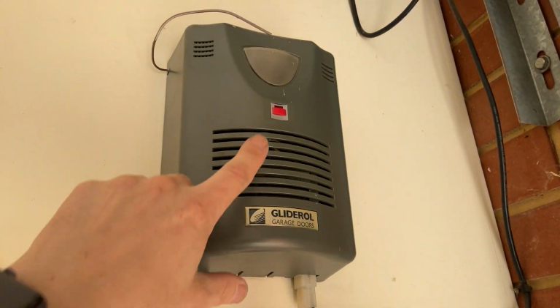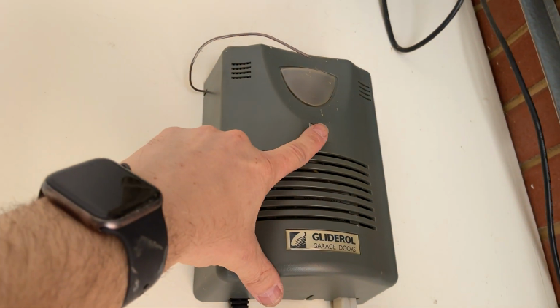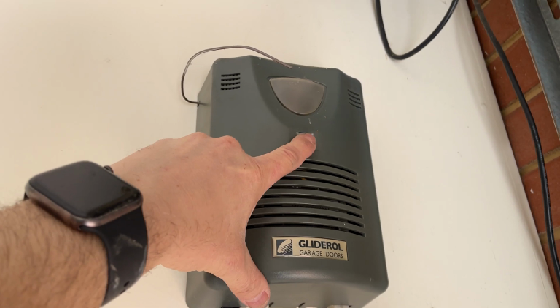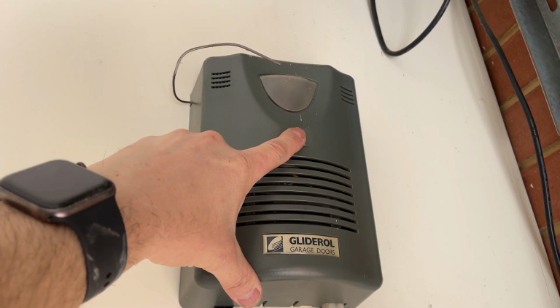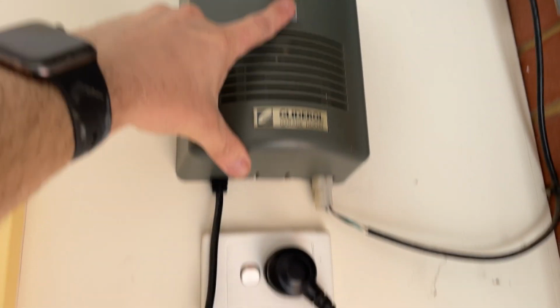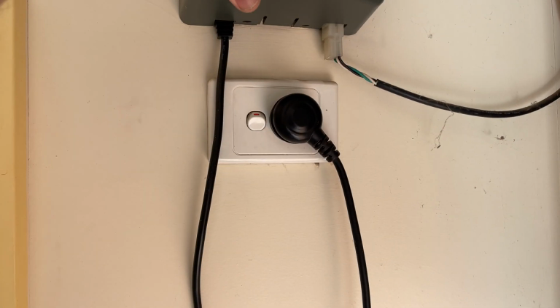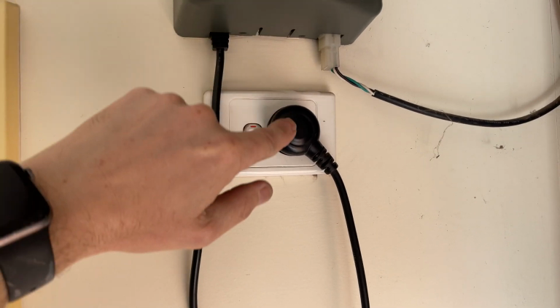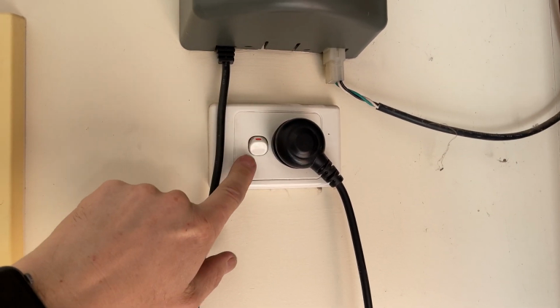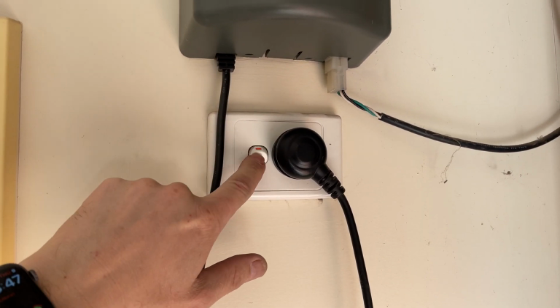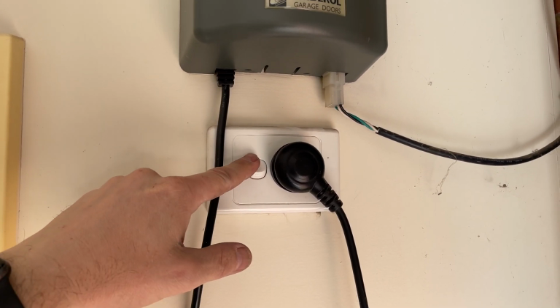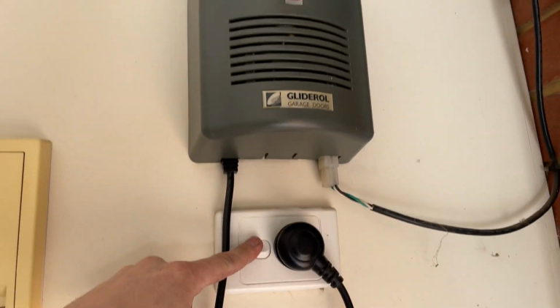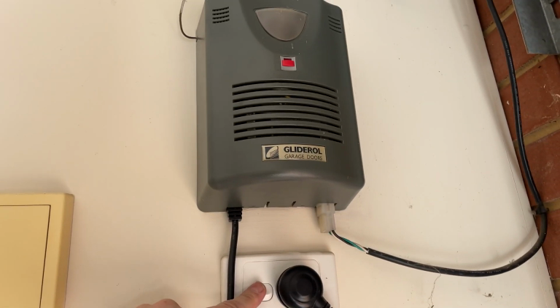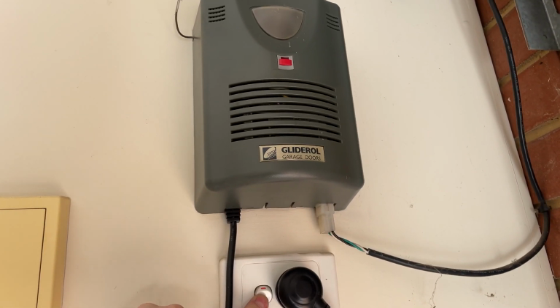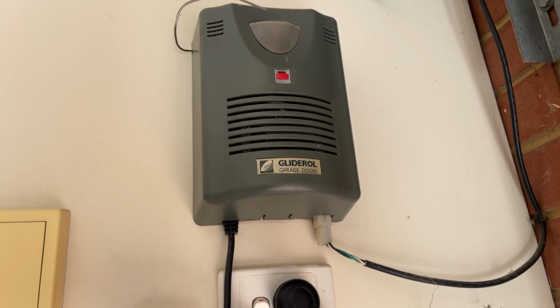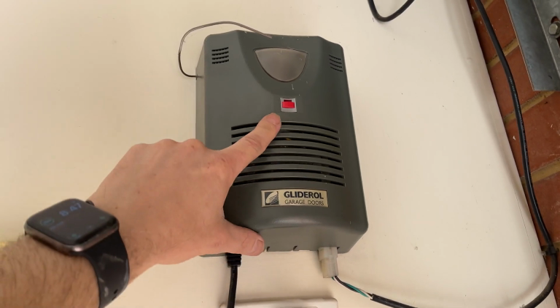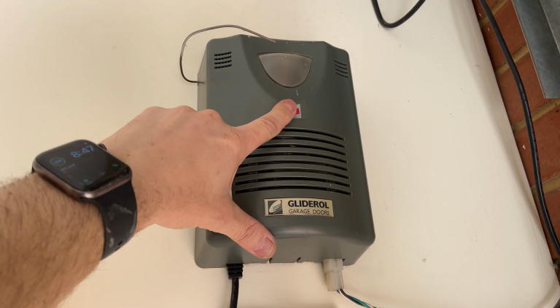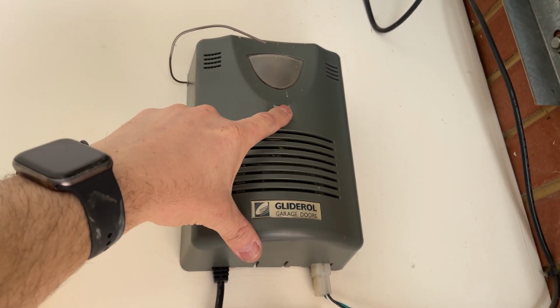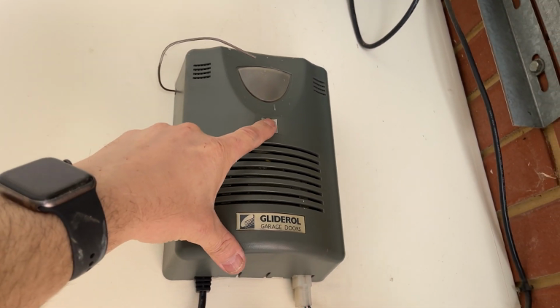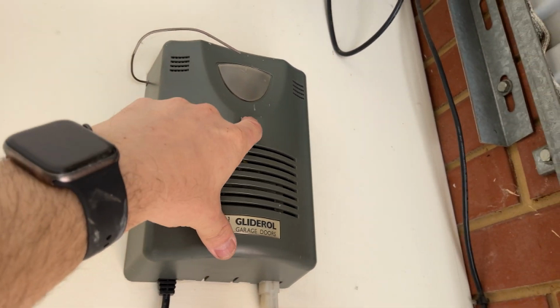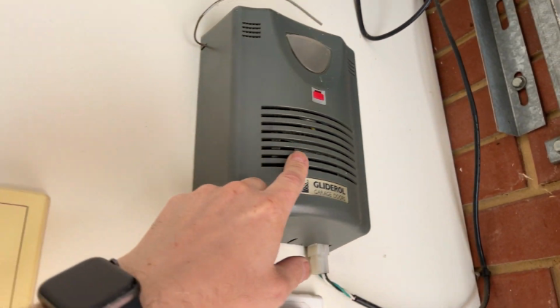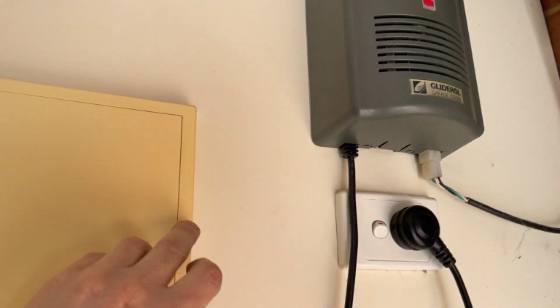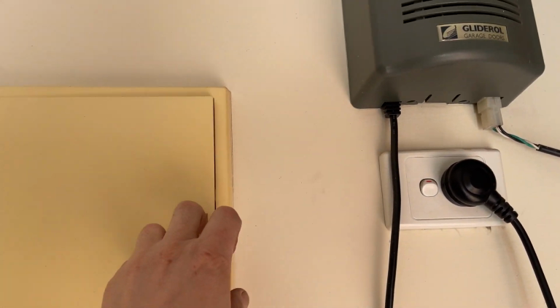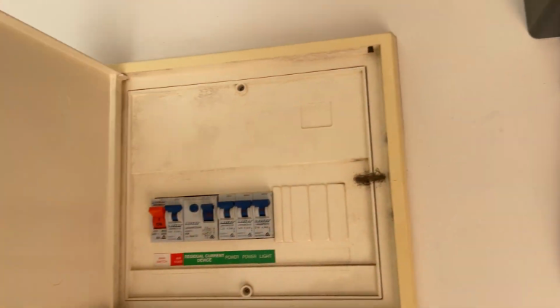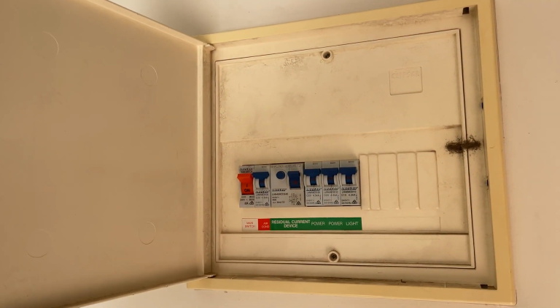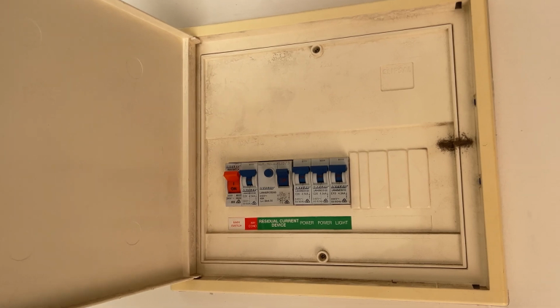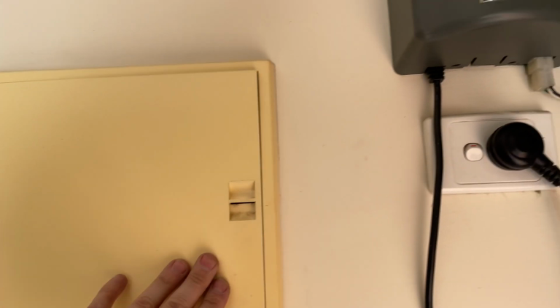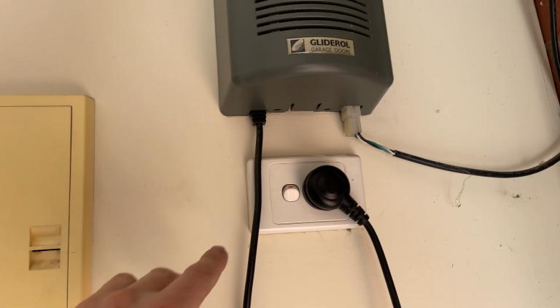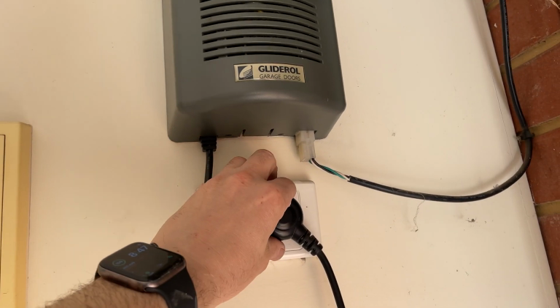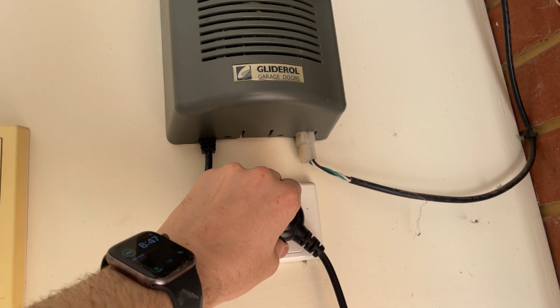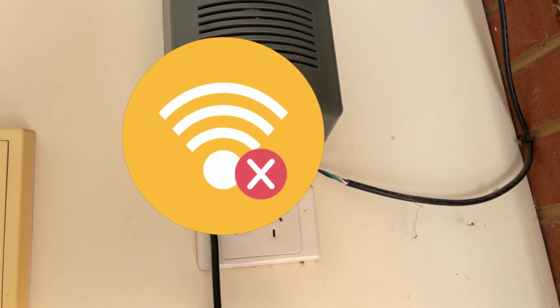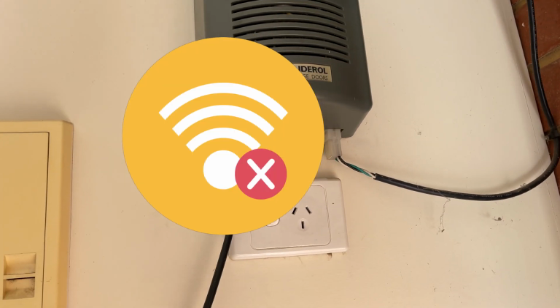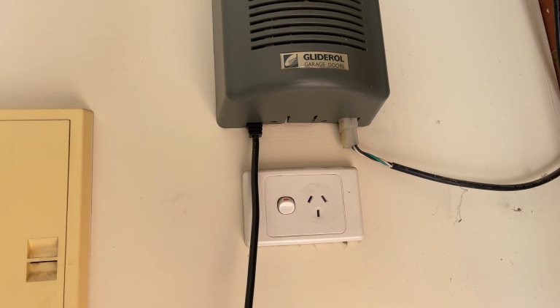I've got a roller door motor that doesn't seem to have any power. I'll double-check the circuit breakers to make sure, and they're all on. So it looks like the power's been cut off to this home.